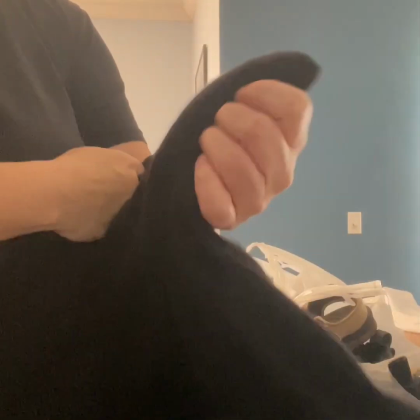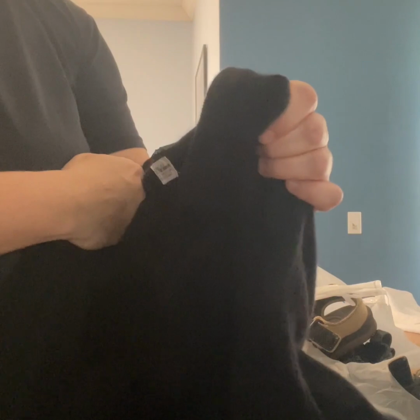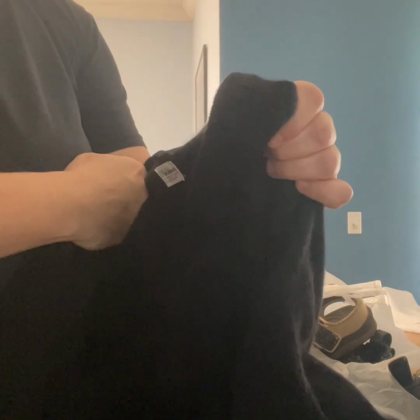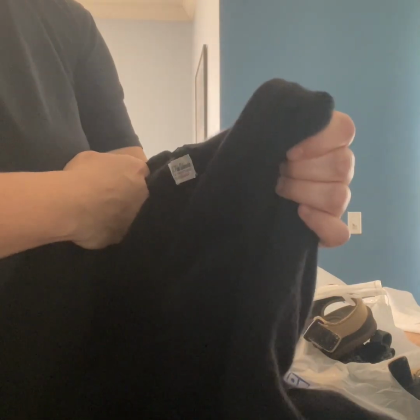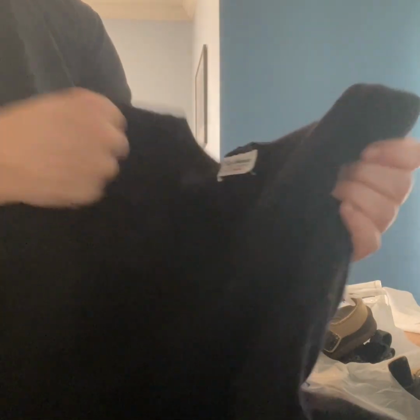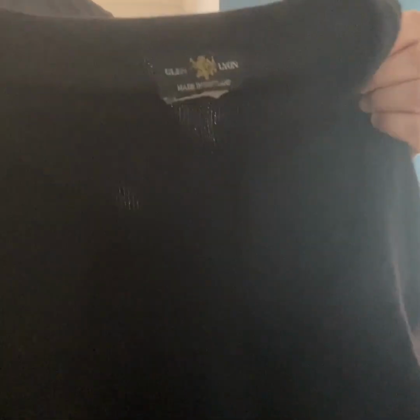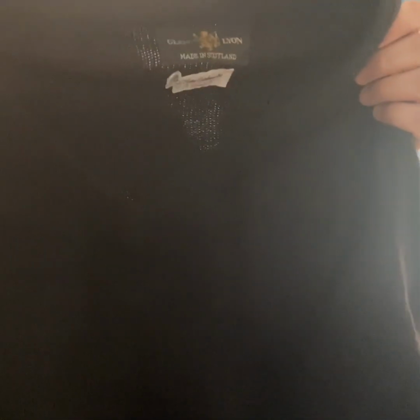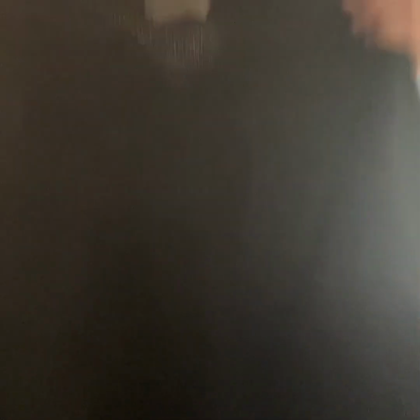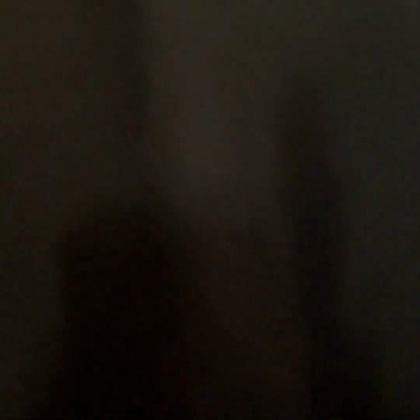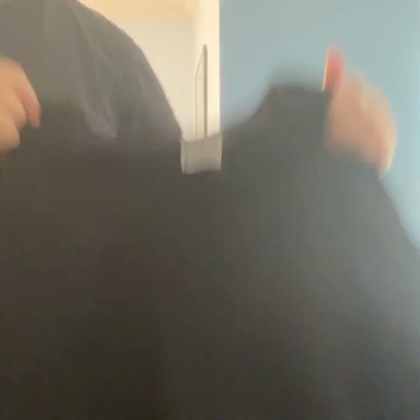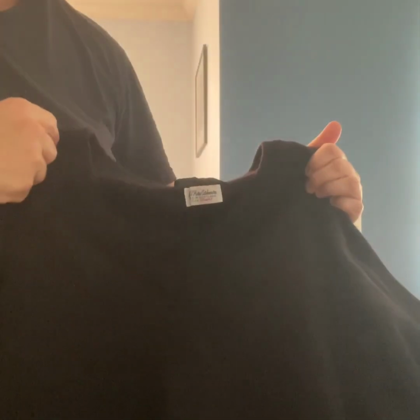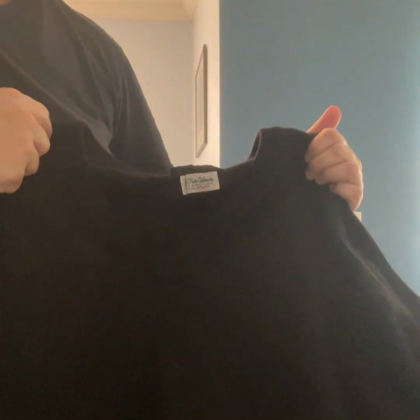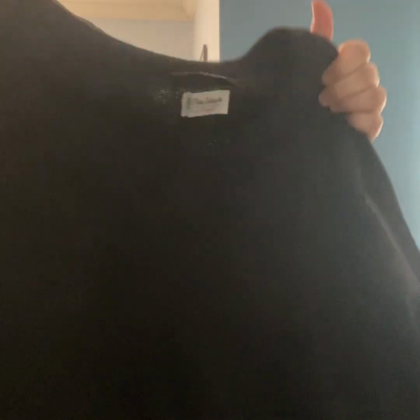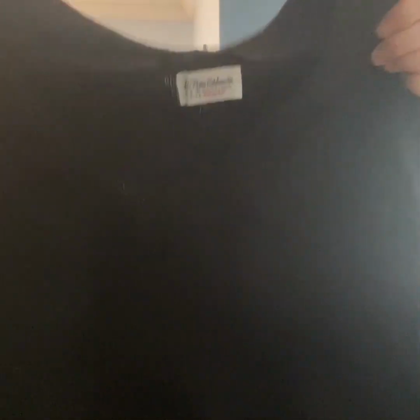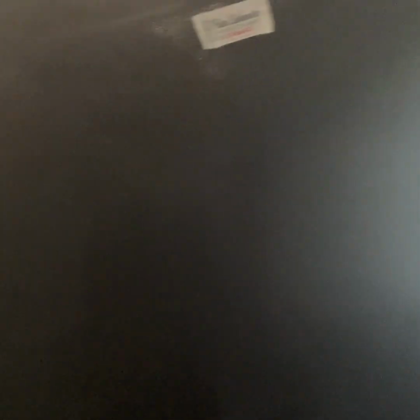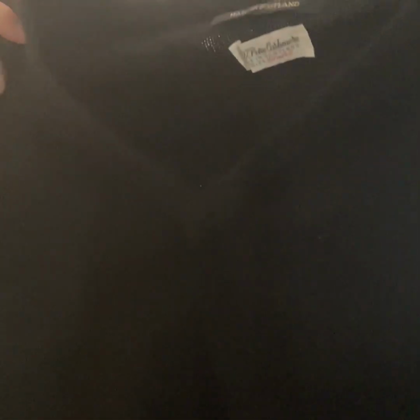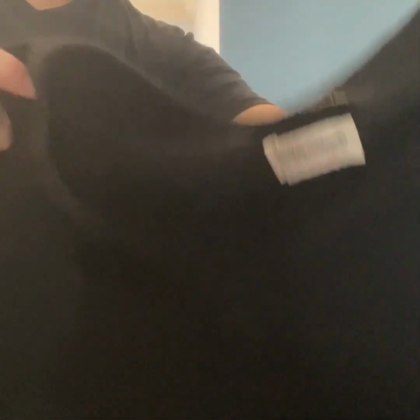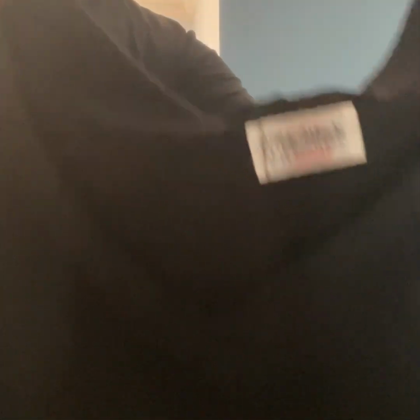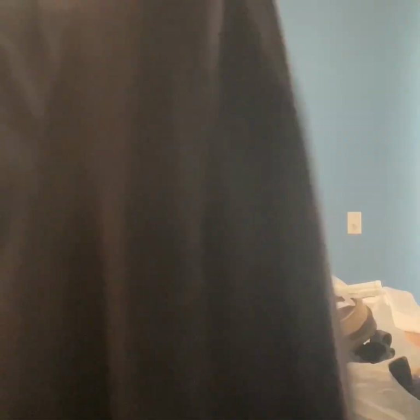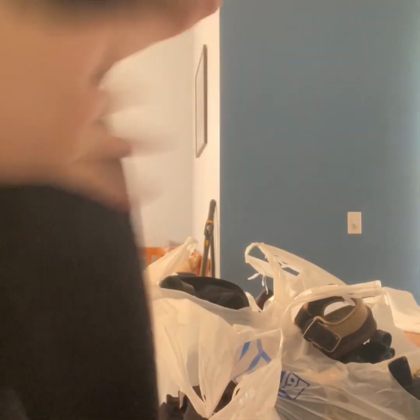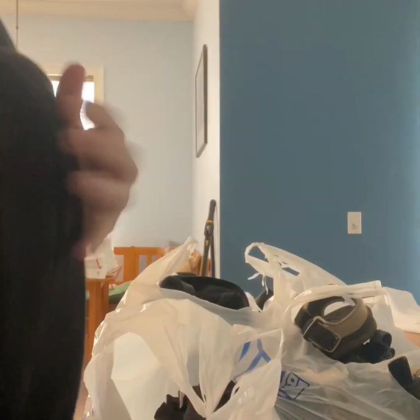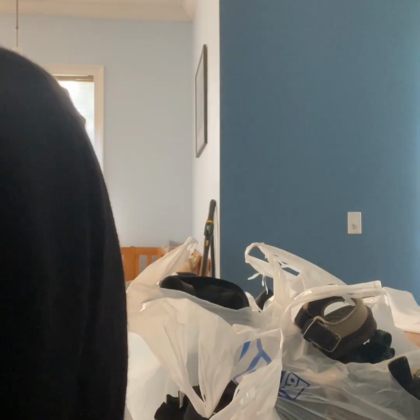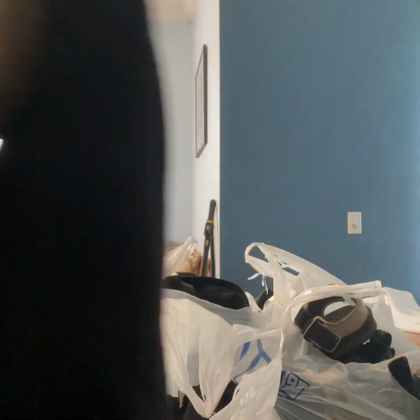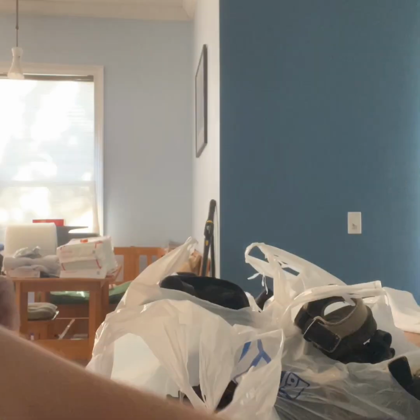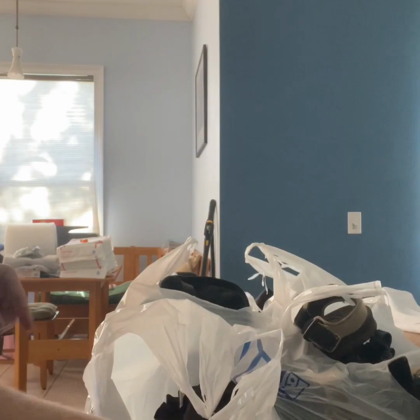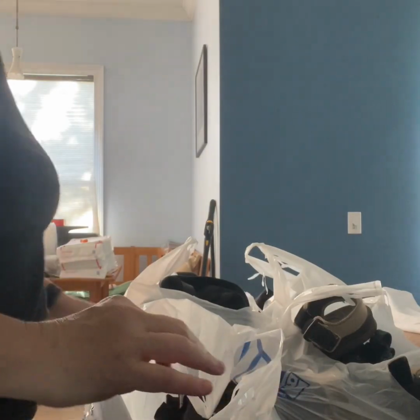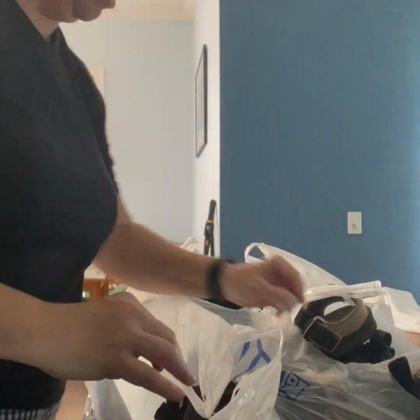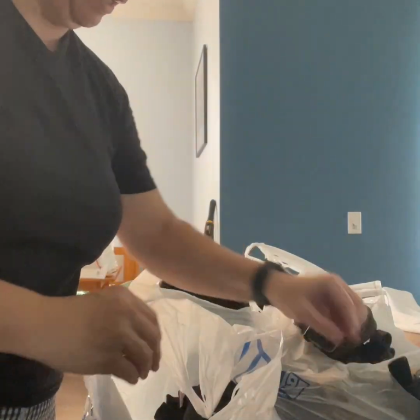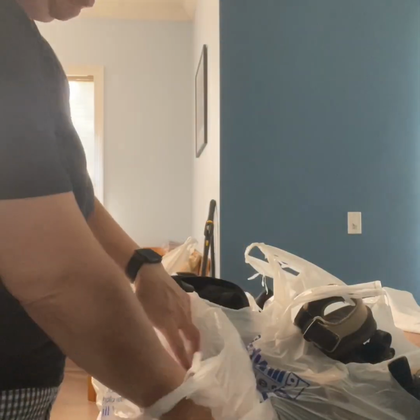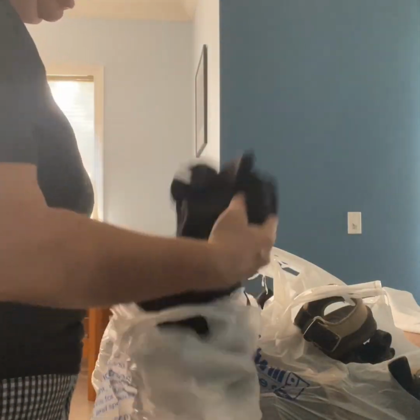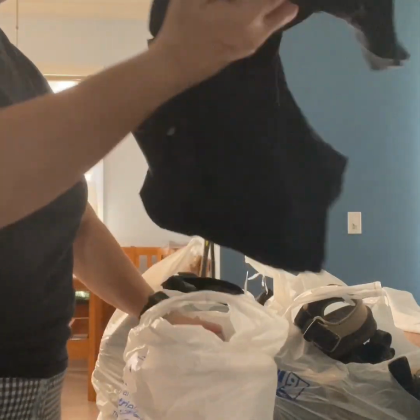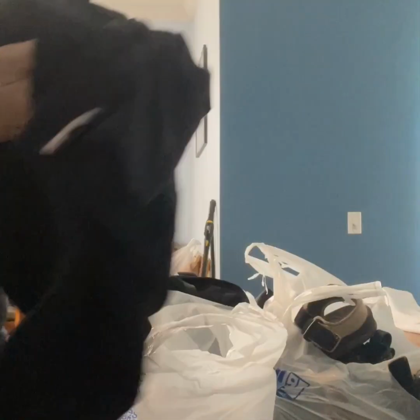This is a Glen Lyon, made in Scotland, 100% cashmere men's black v-neck sweater. I always pick up 100% cashmere no matter what it is — it always sells well.